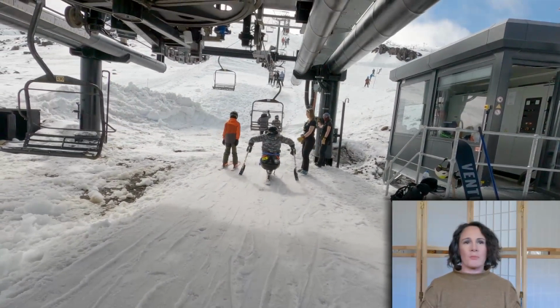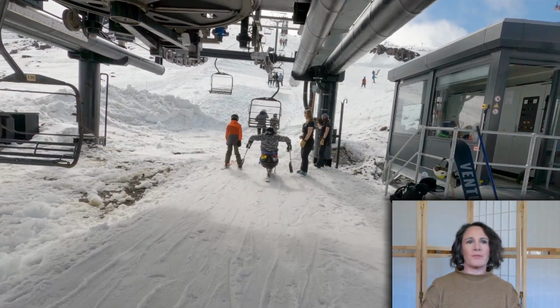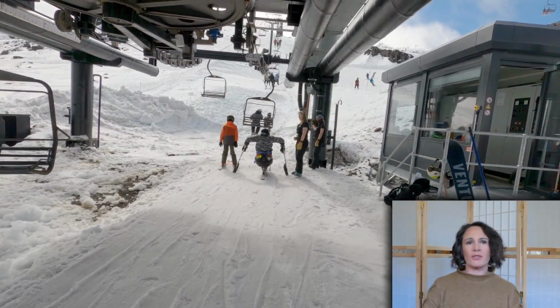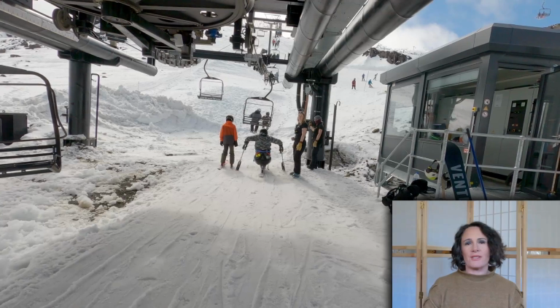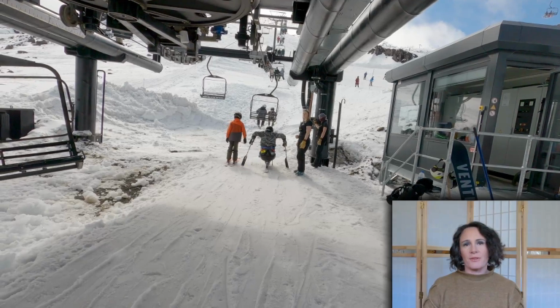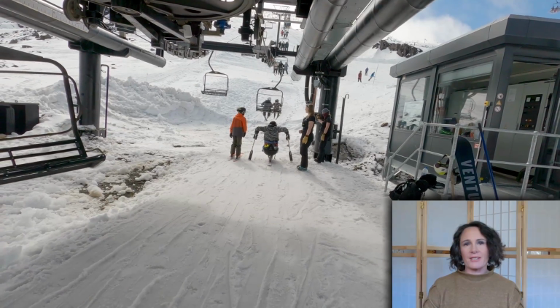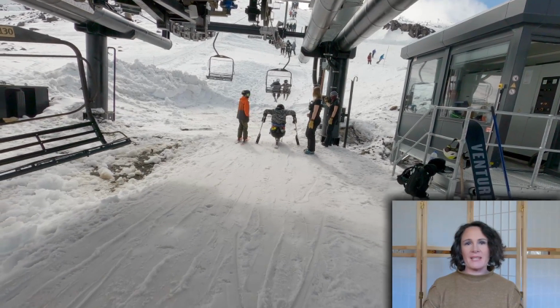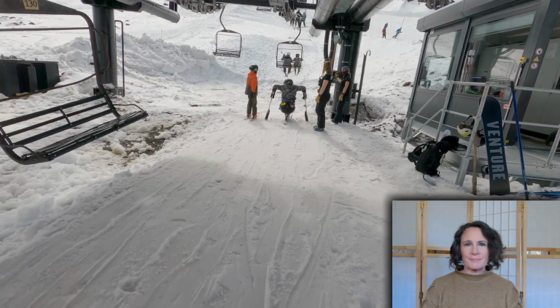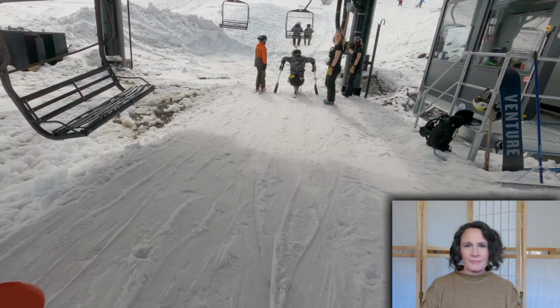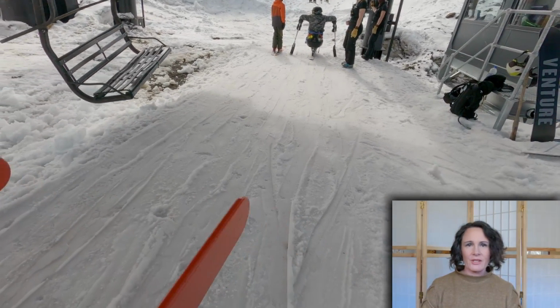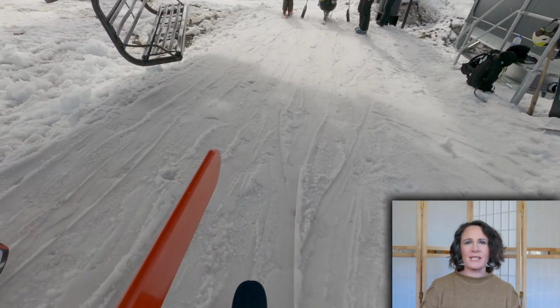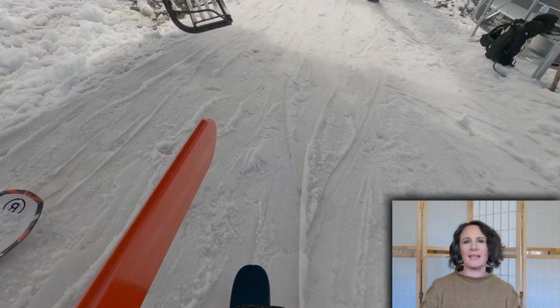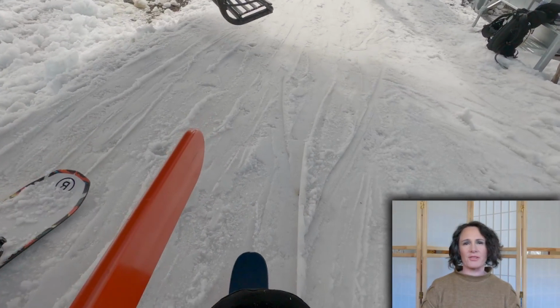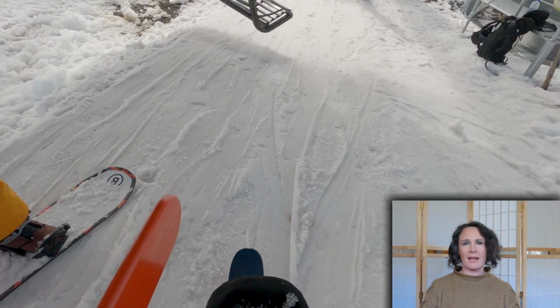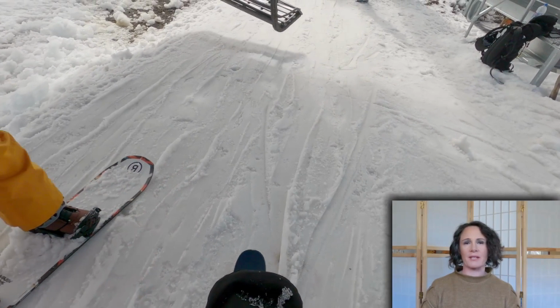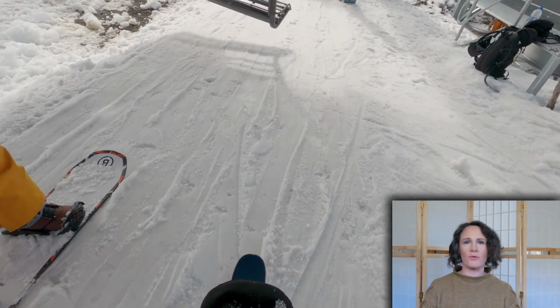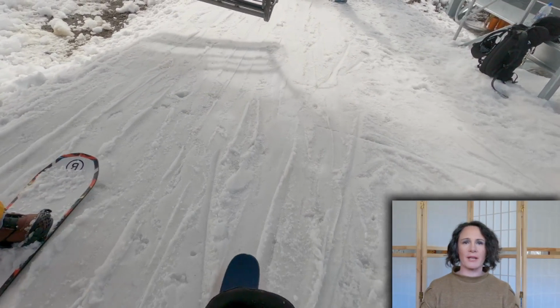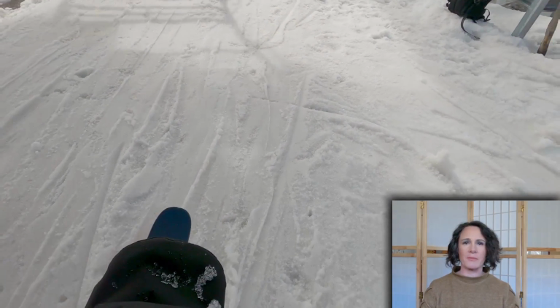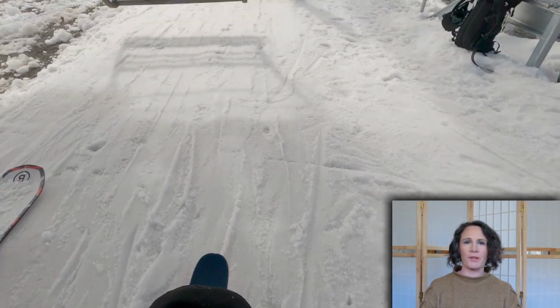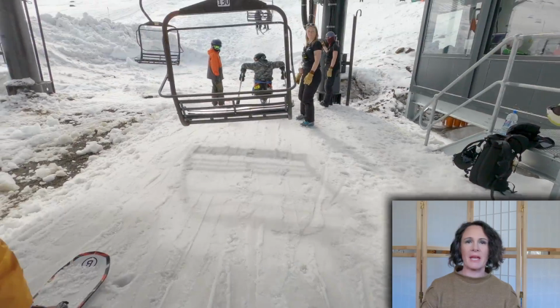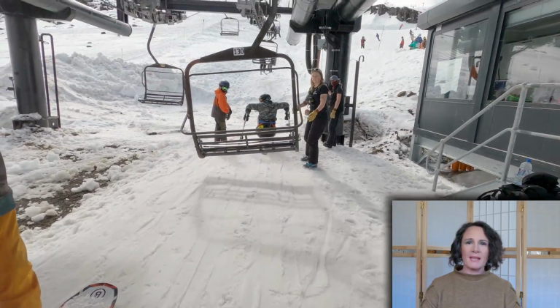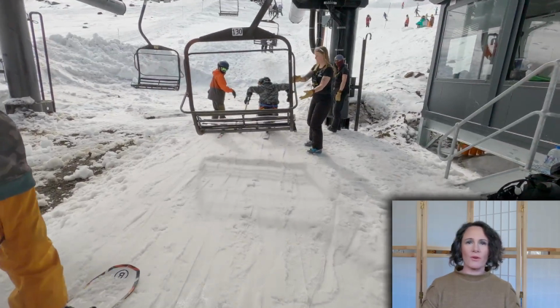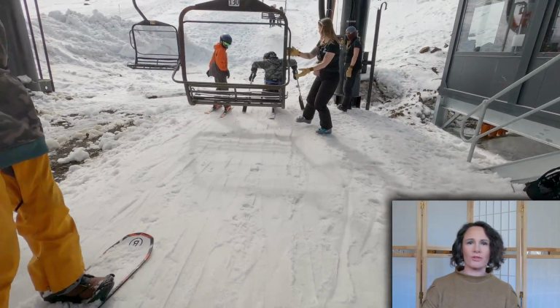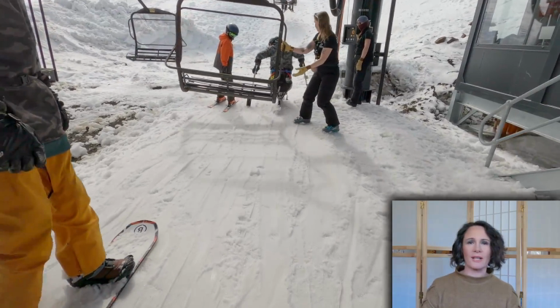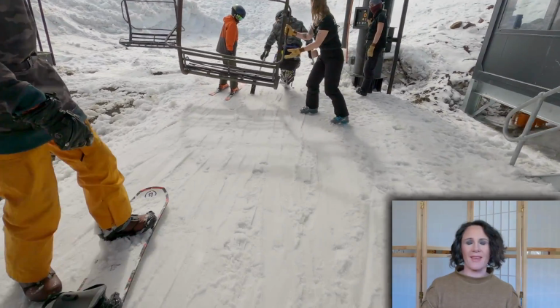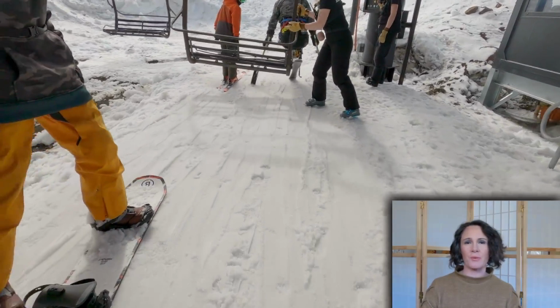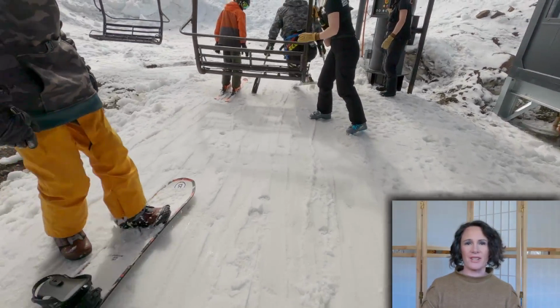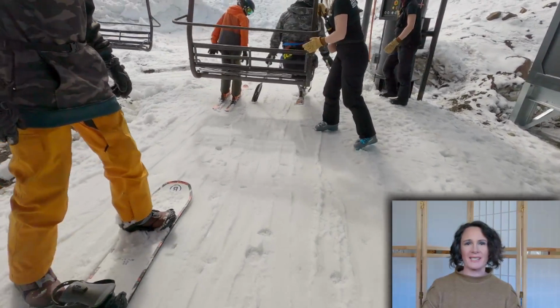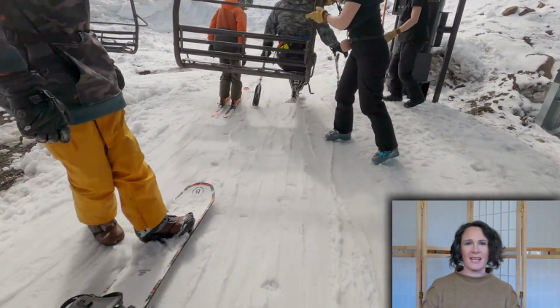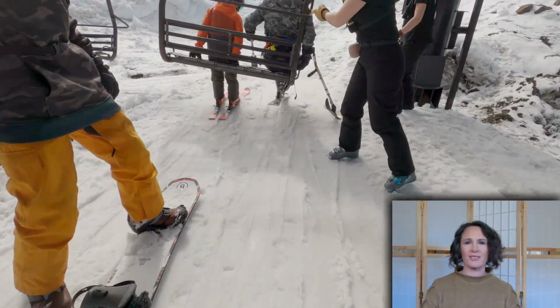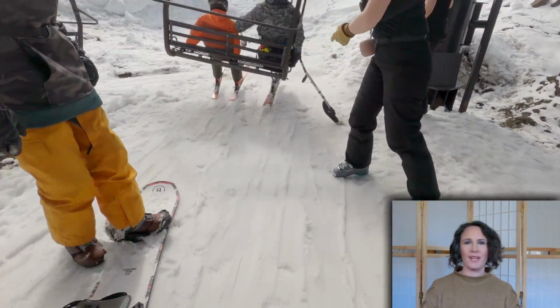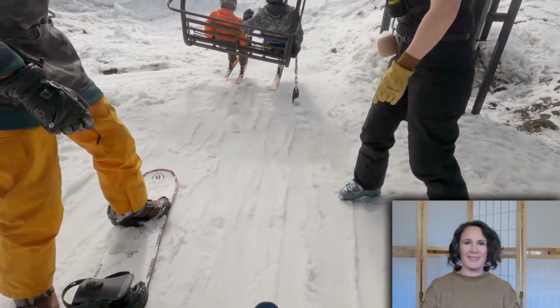My friend uses a different rig to me. As you can see, he lifts straight up and his whole rig comes up with him. He's also a lot stronger in the upper body, so he can load independently.